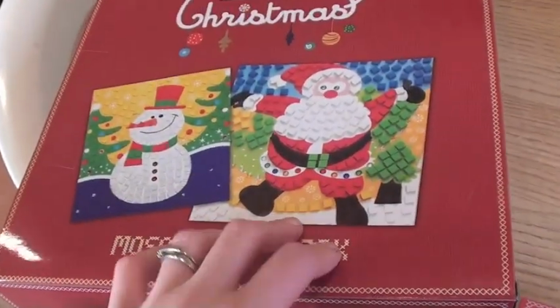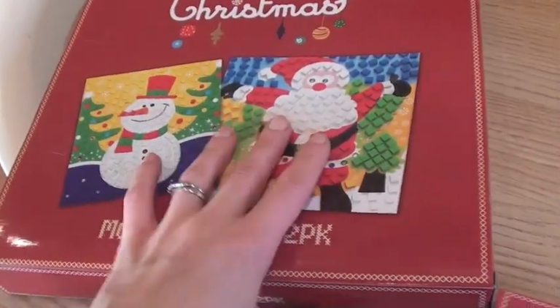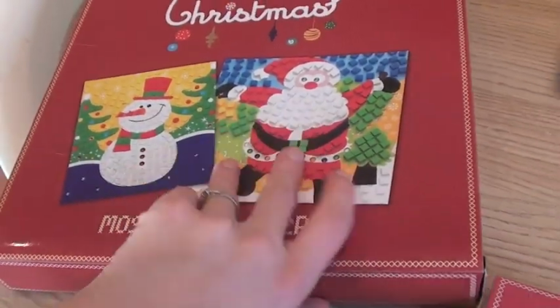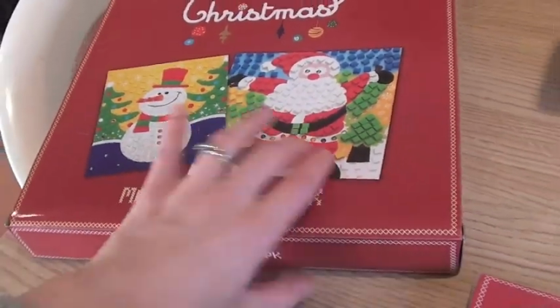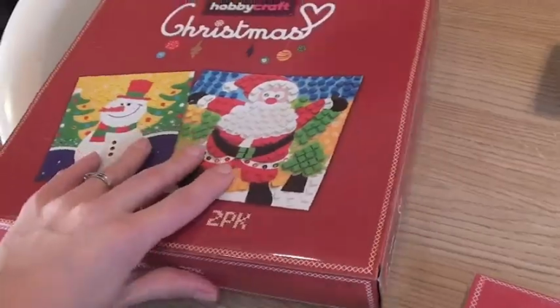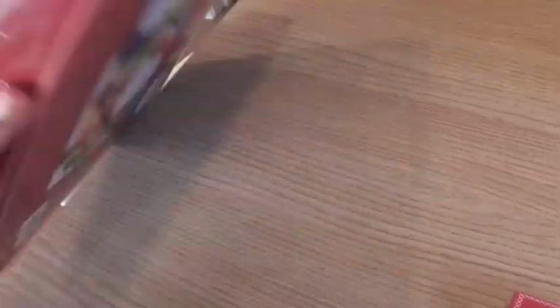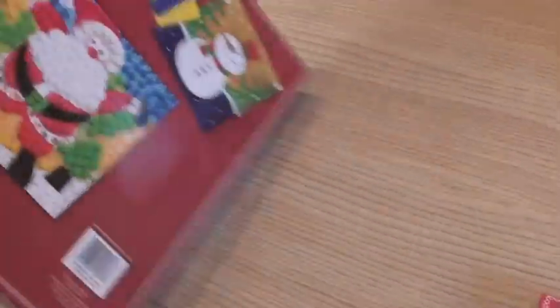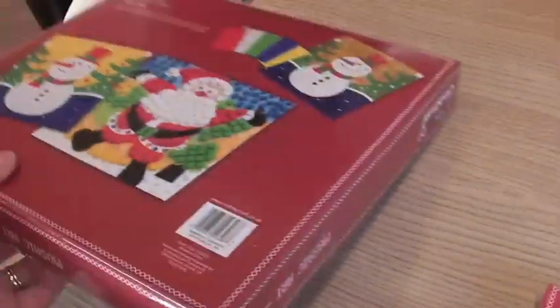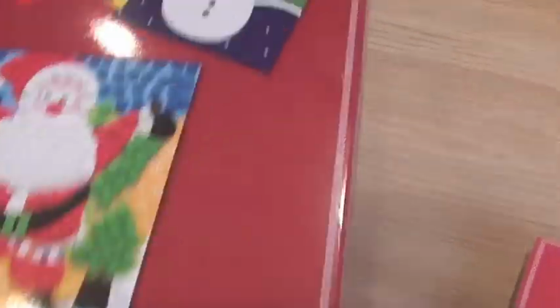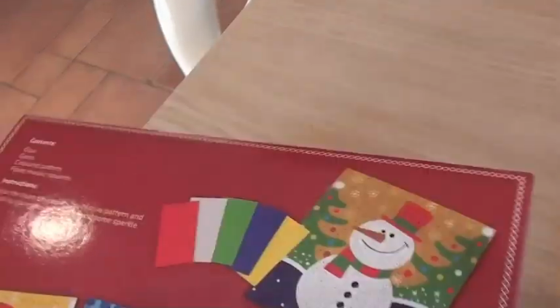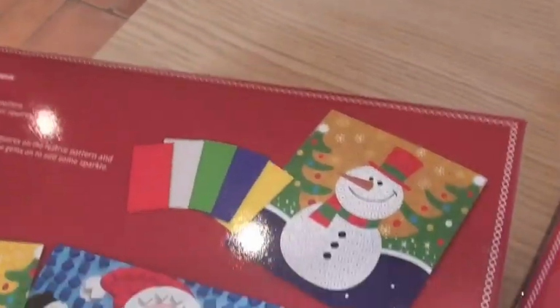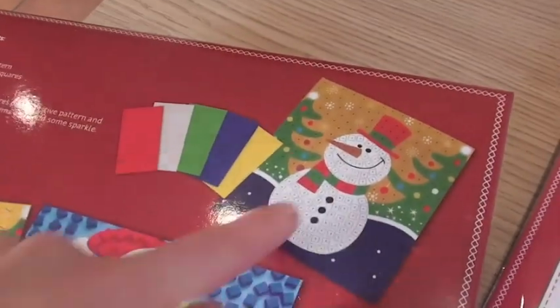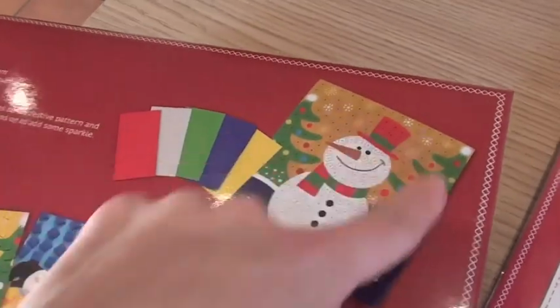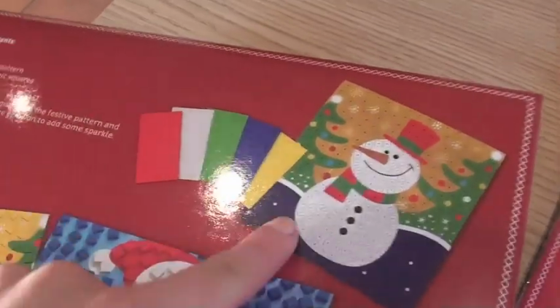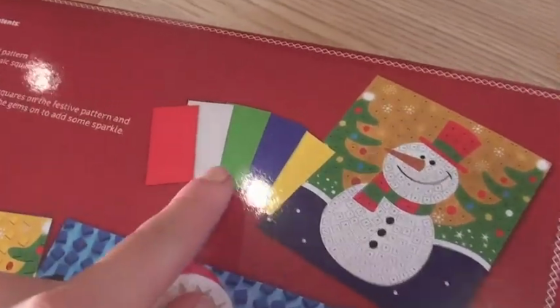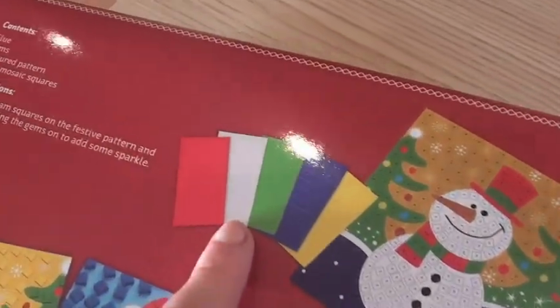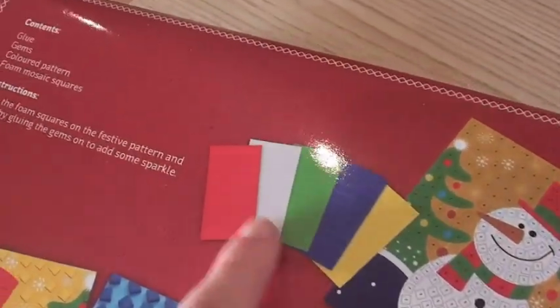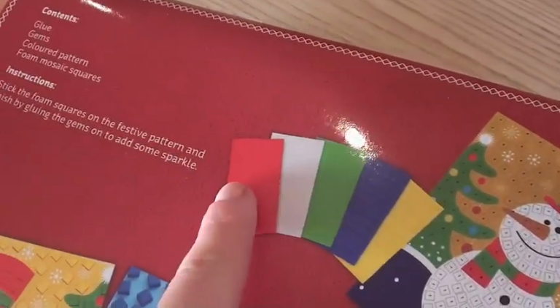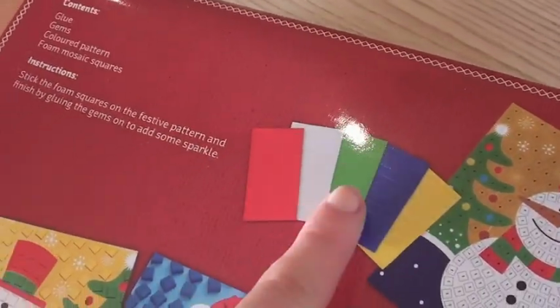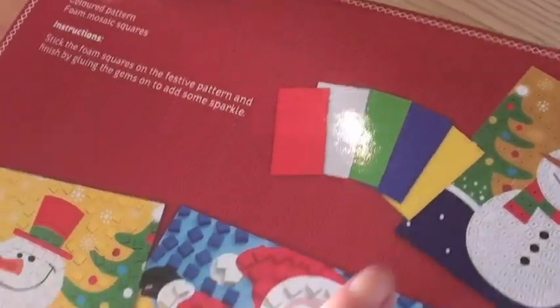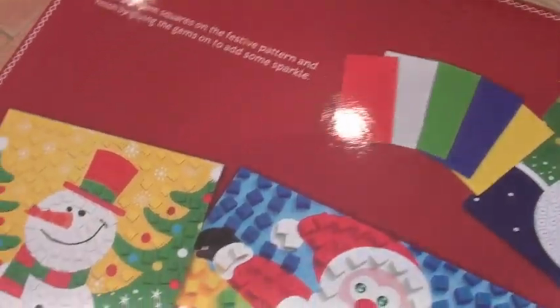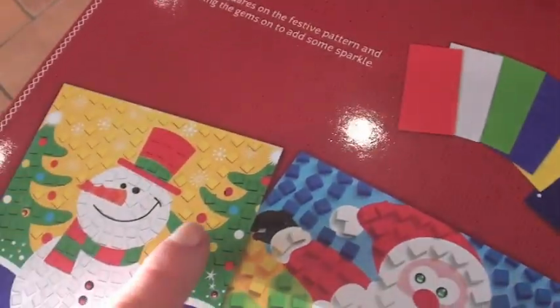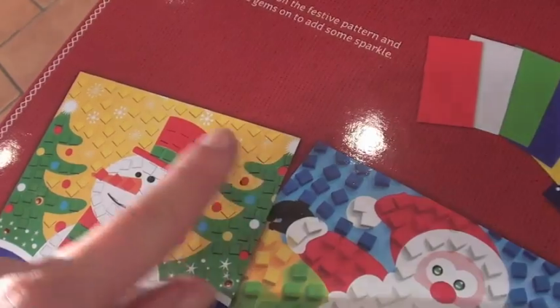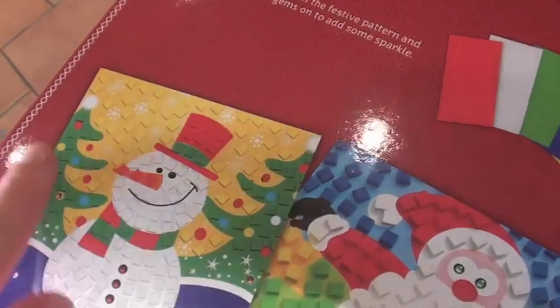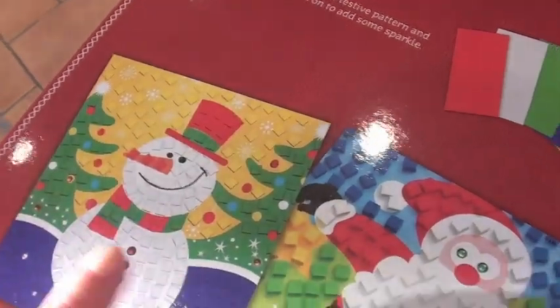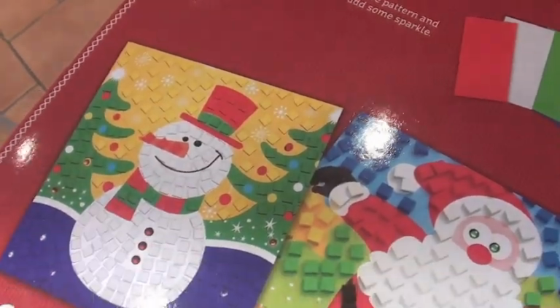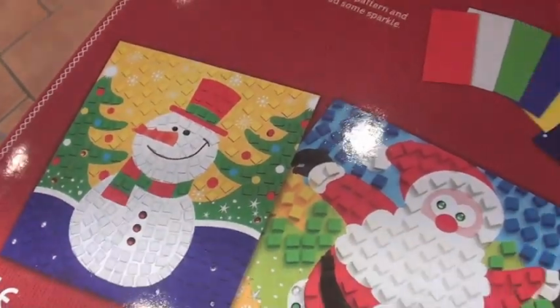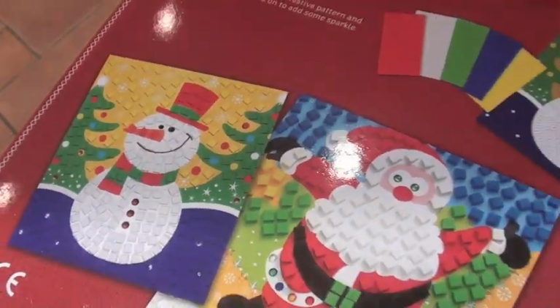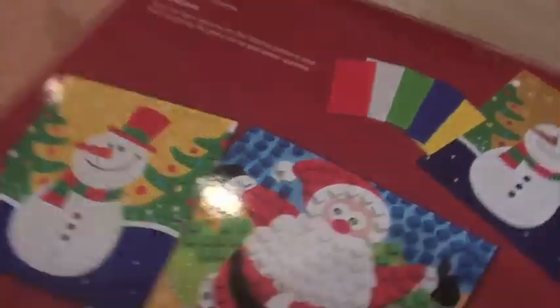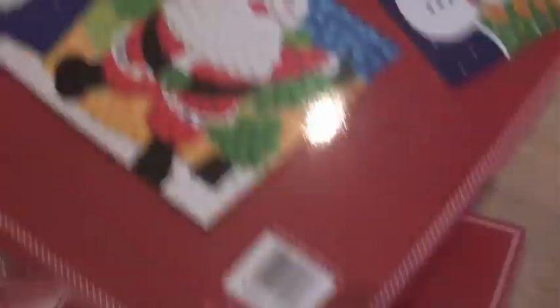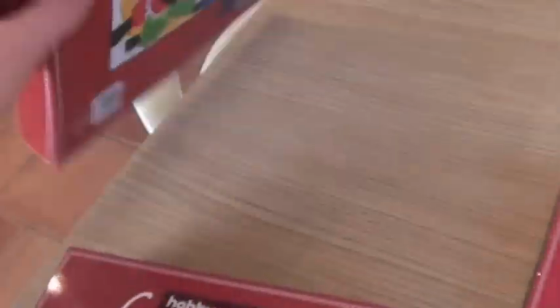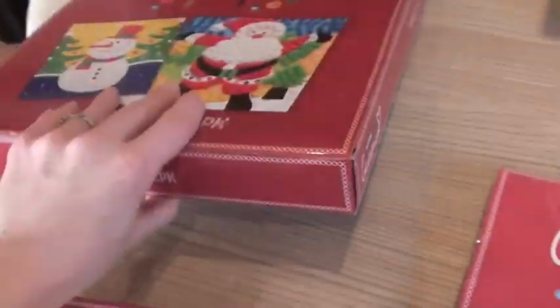Mosaics — Violet will definitely be able to do this. Basically they give you a picture and you get loads of these sticky mosaics and you just have to match the colour, which will be good fun.